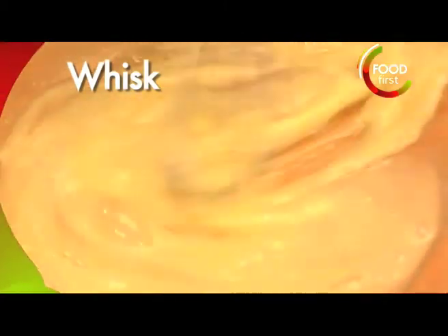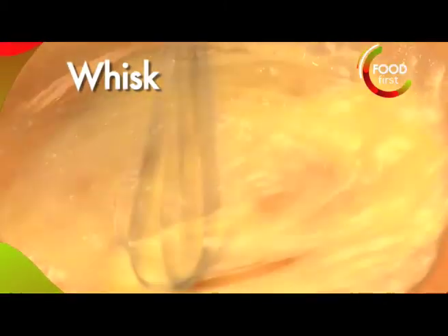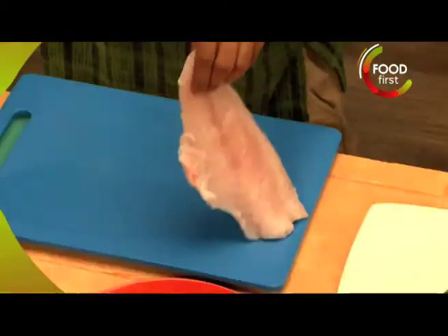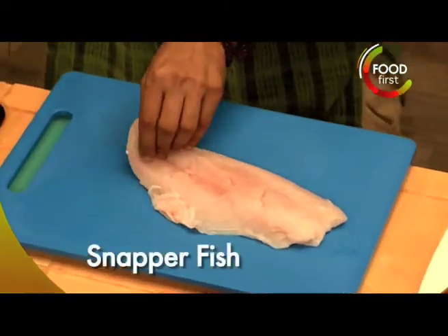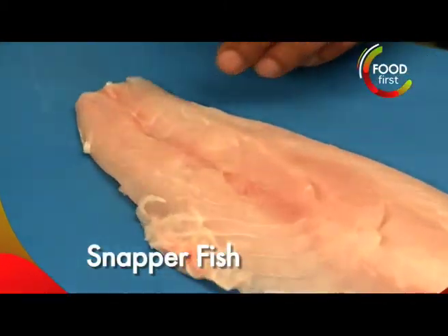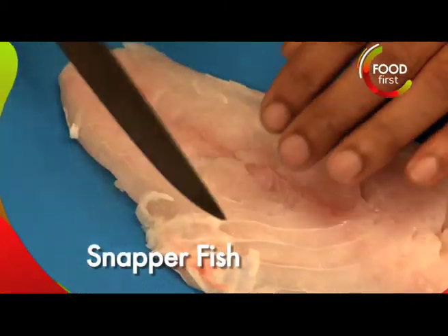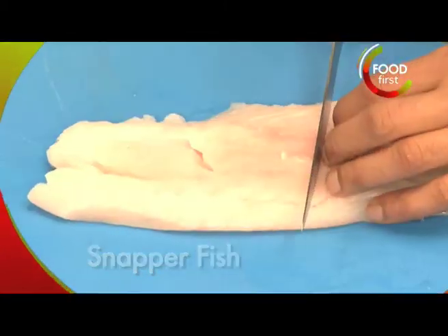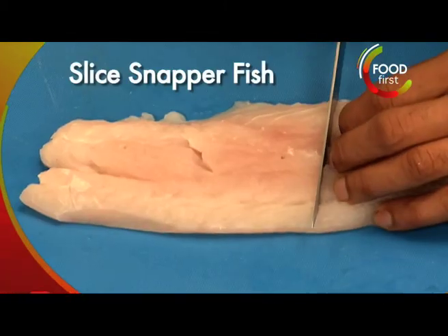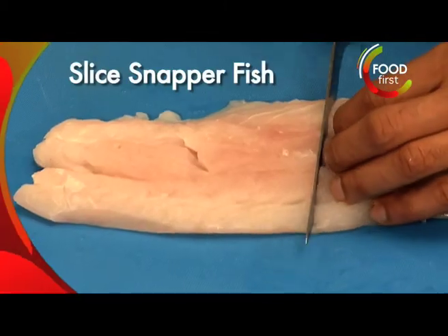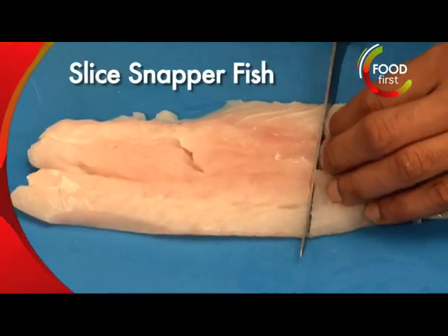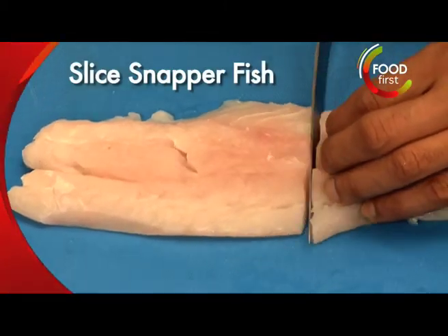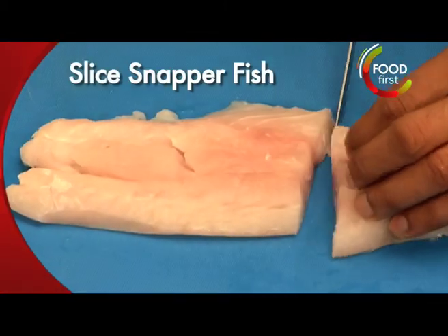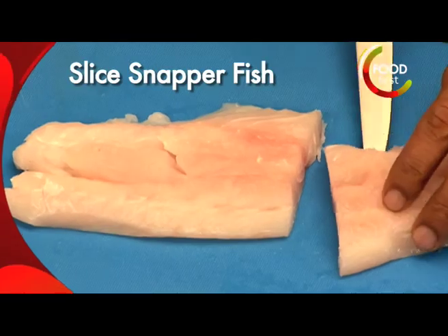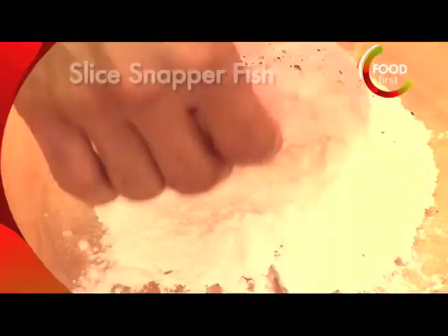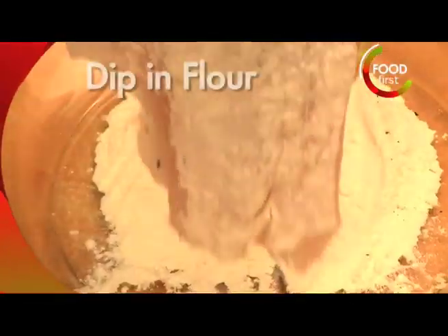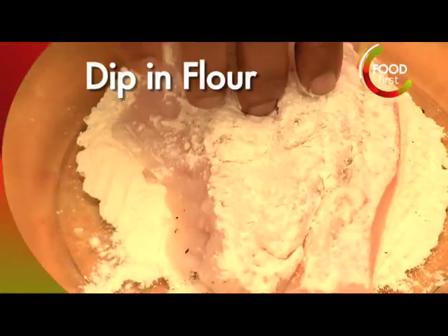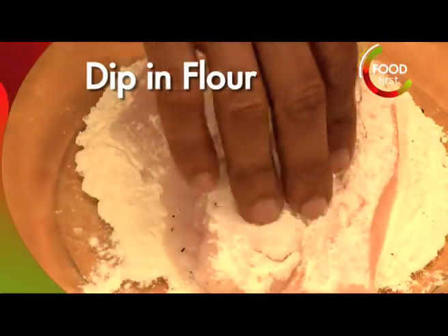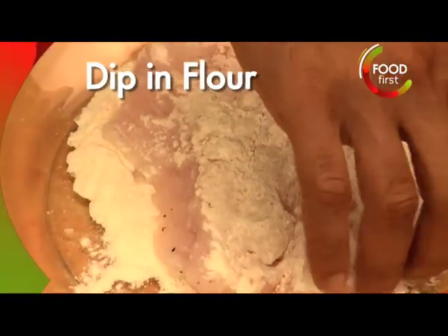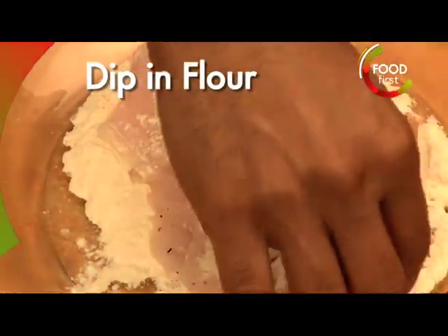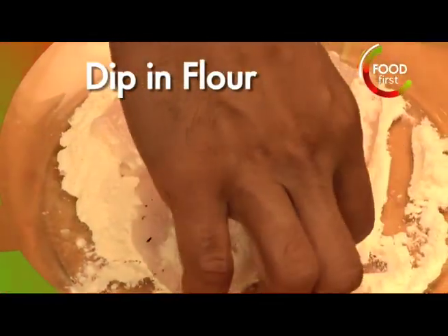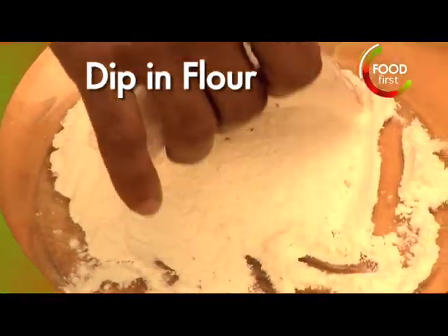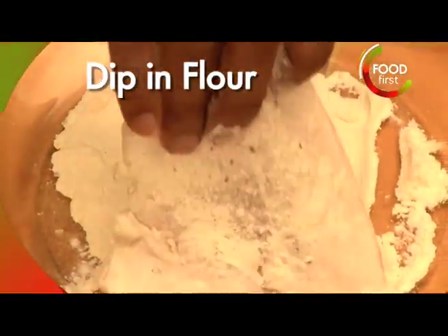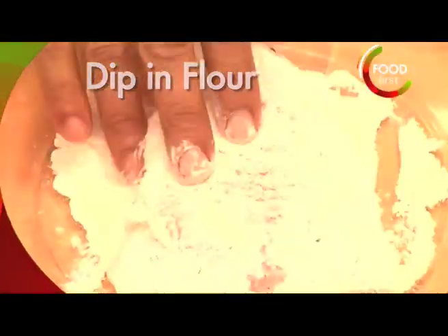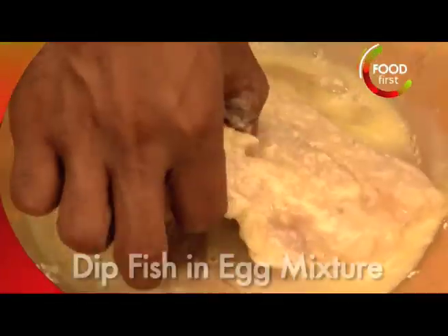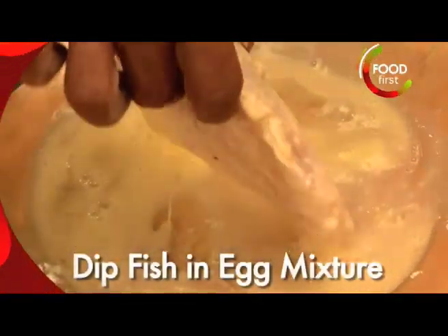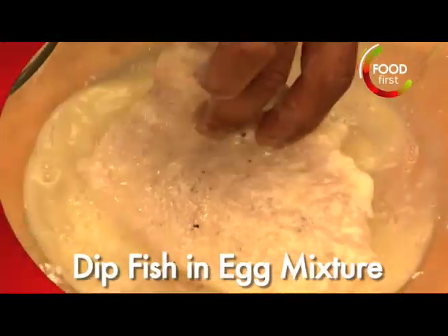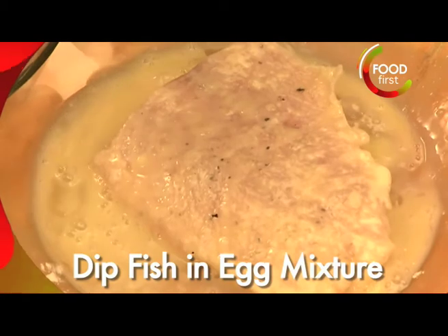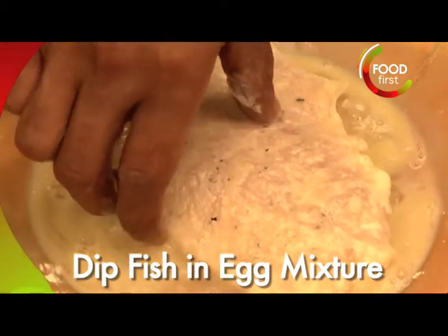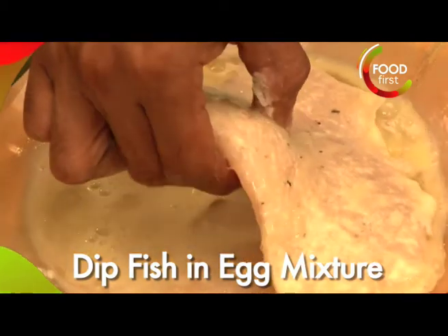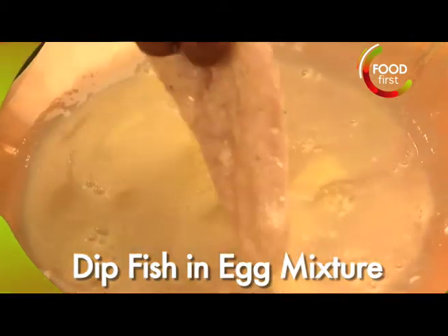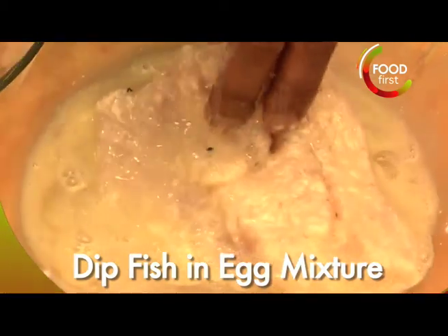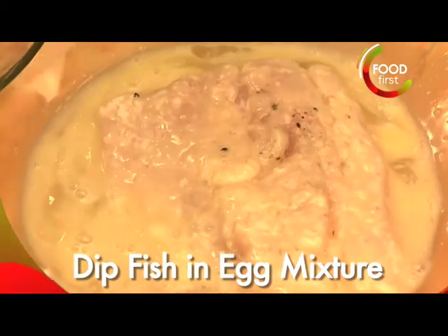I've got here my red snapper. We're going to go ahead and cut this up. I'm going to take this piece of fish and put it in the maida, in the flour. And now snapper fish into the egg mixture.